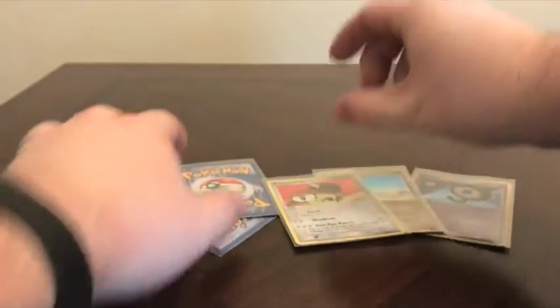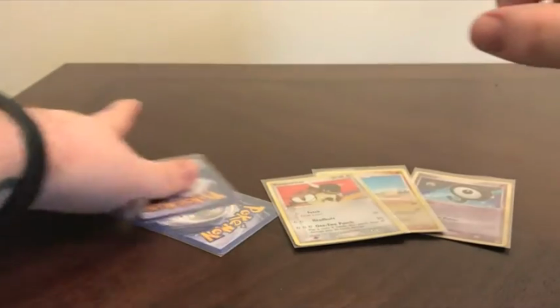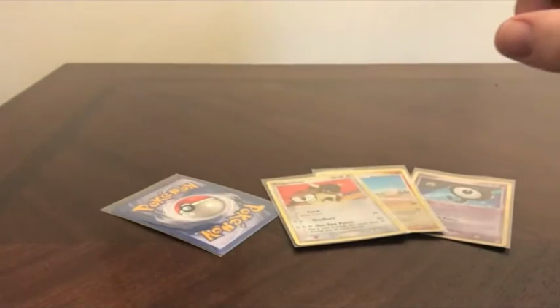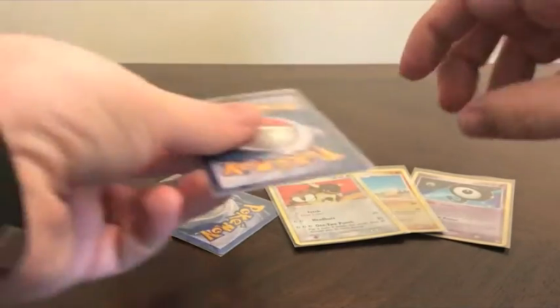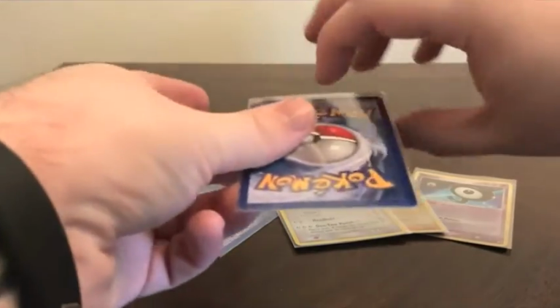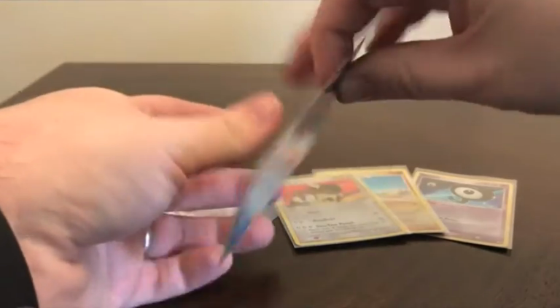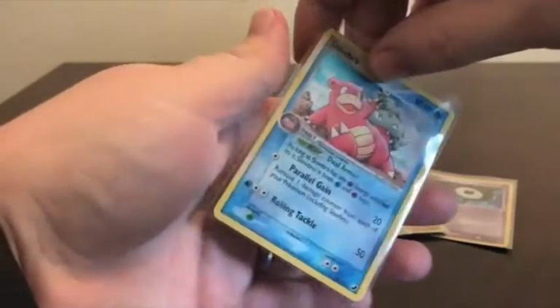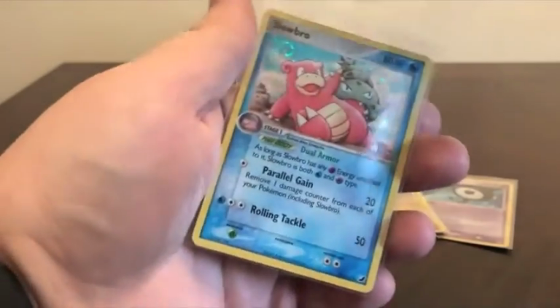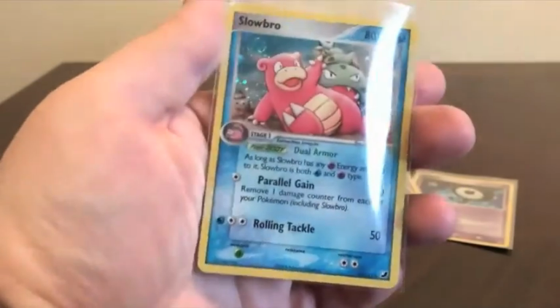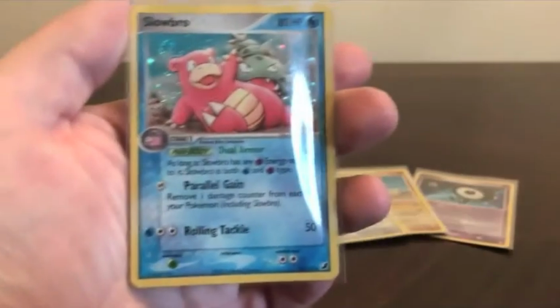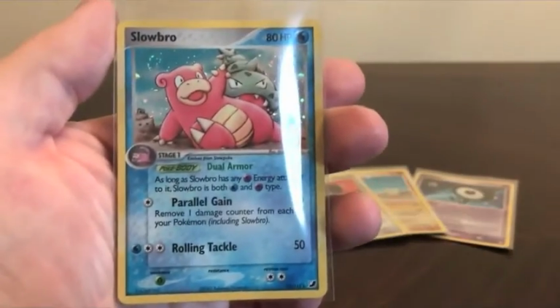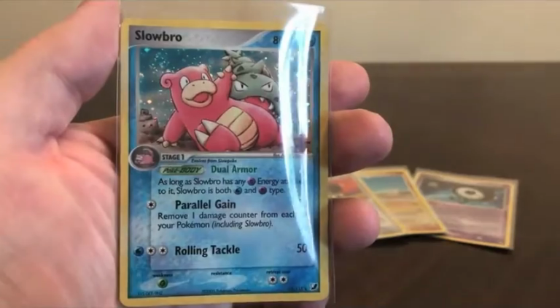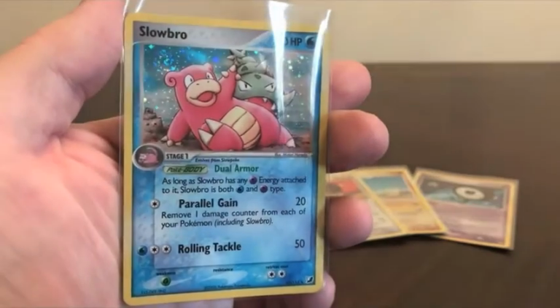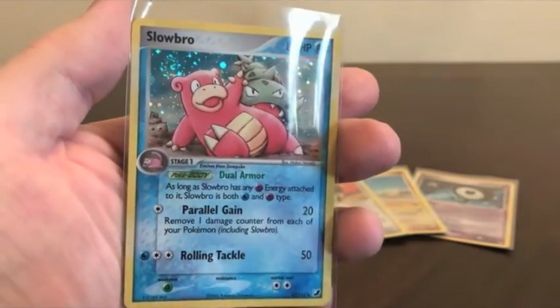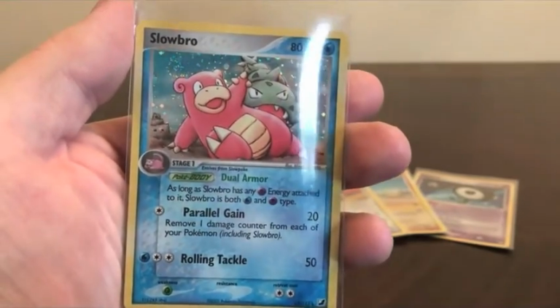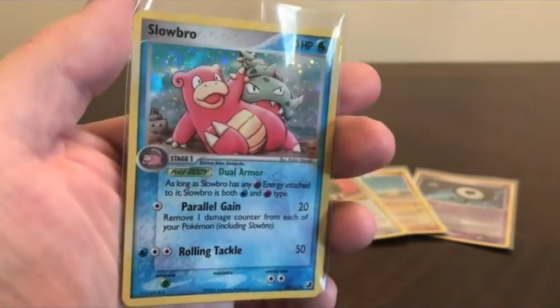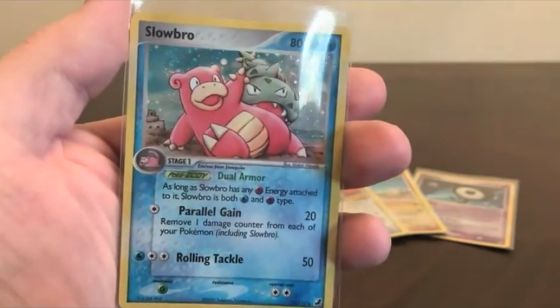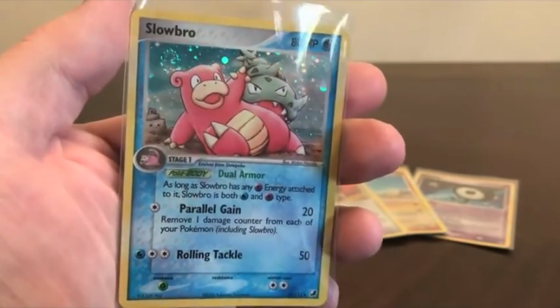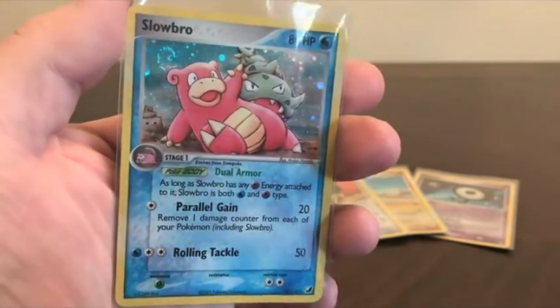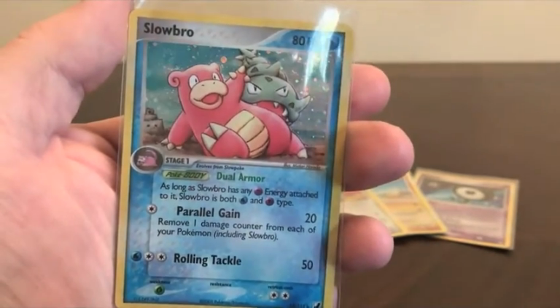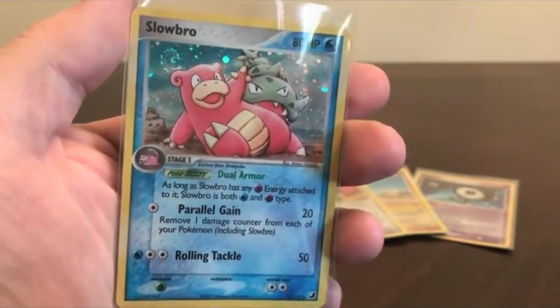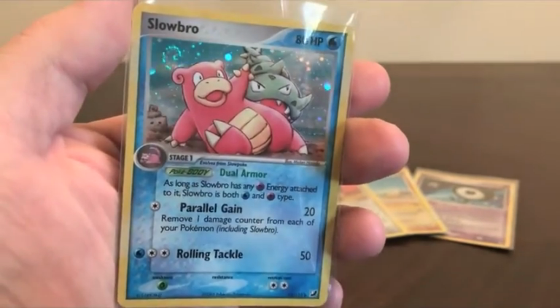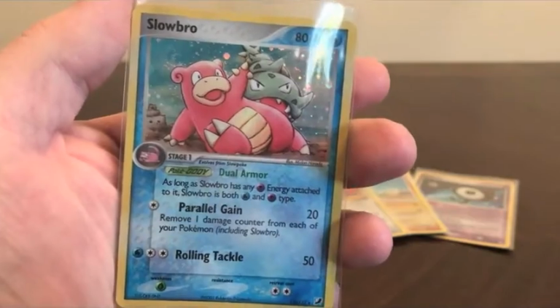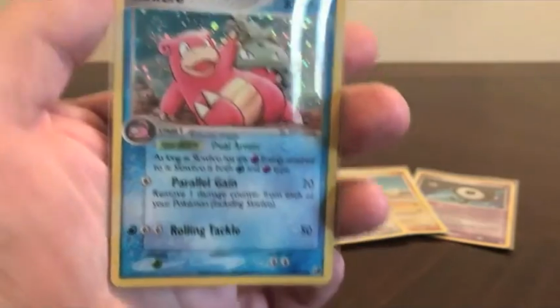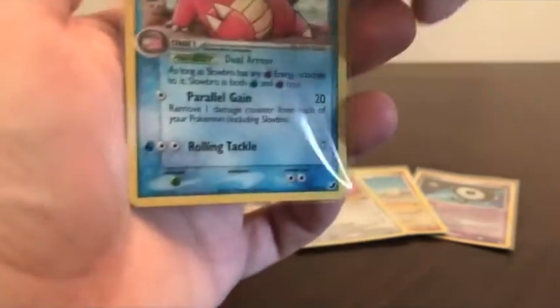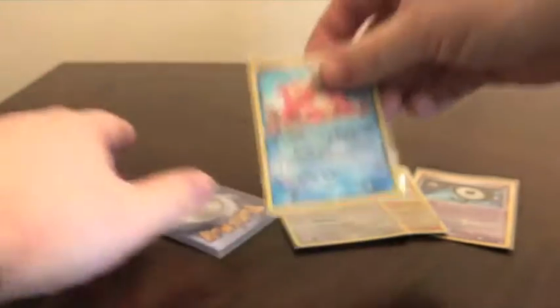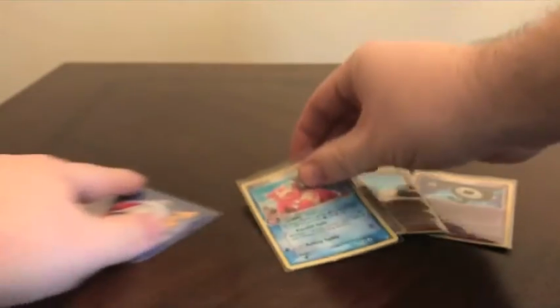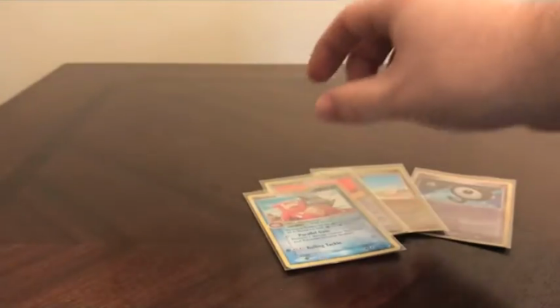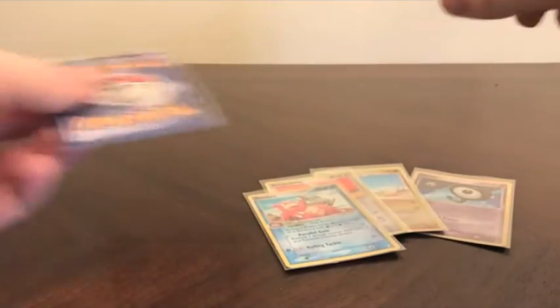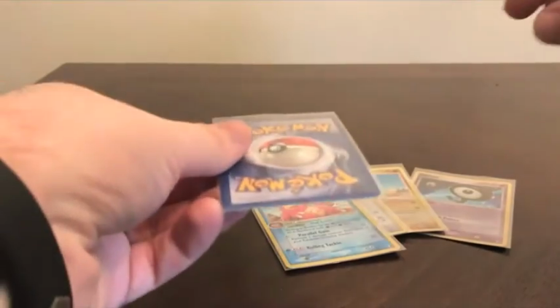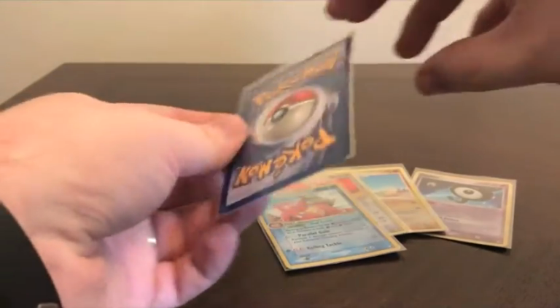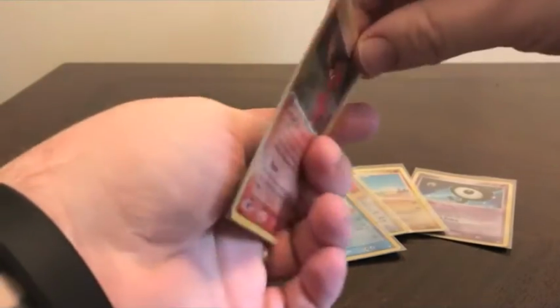Fourth. Let's see who we got here. We got Slowbro. He looks like he's having a good time. He sure looks like he's having a good time — he's at the beach. I wish I was at the beach, but I'm not.